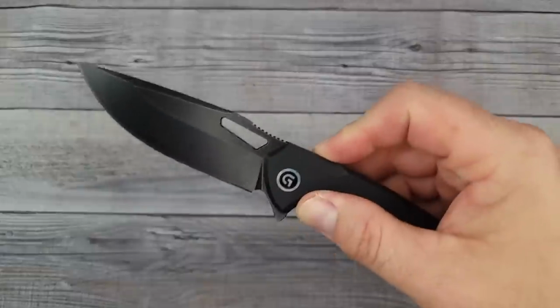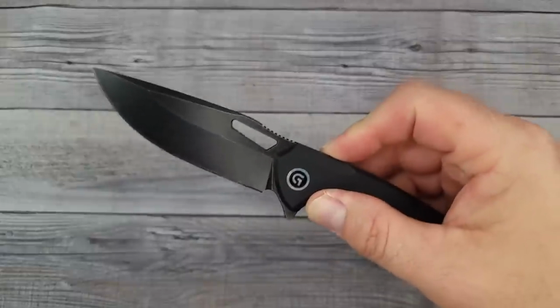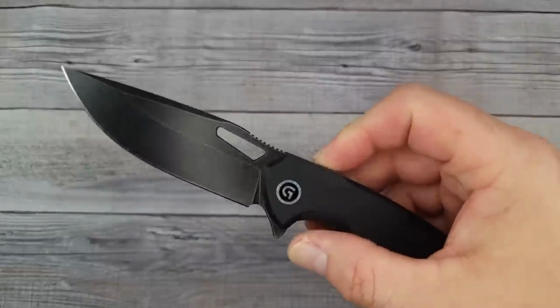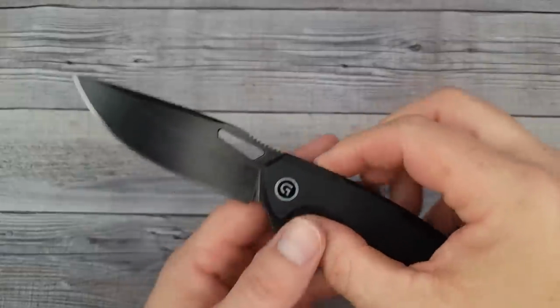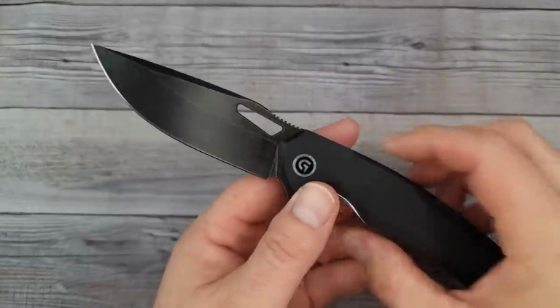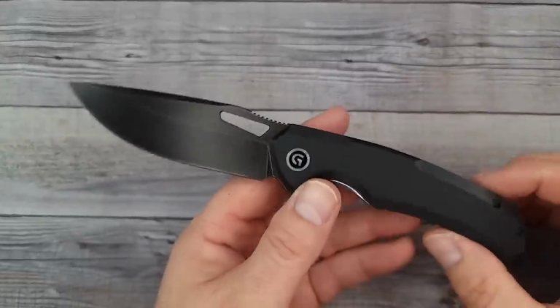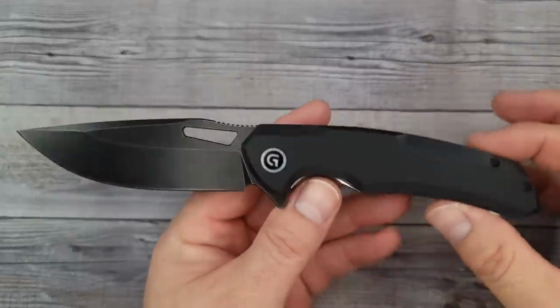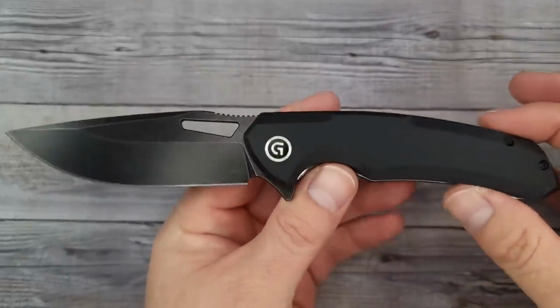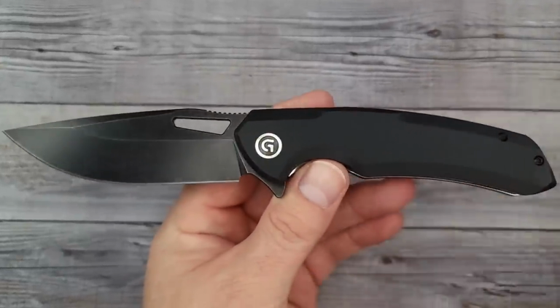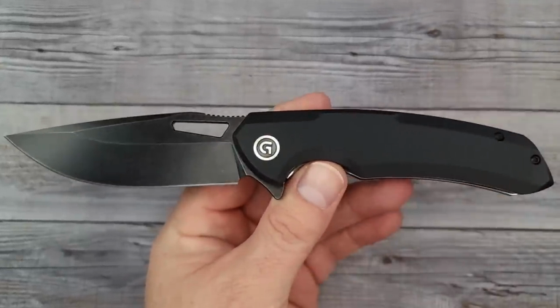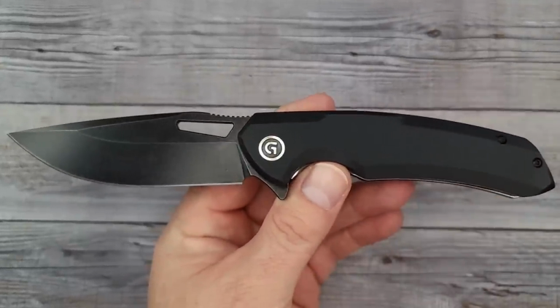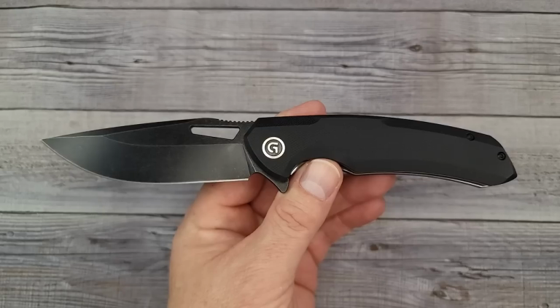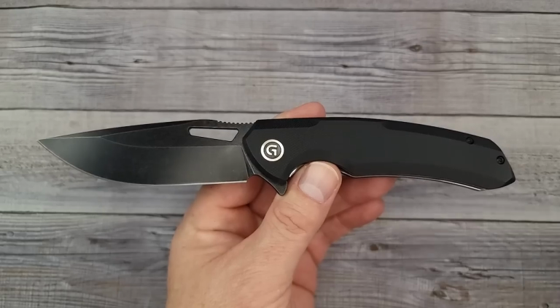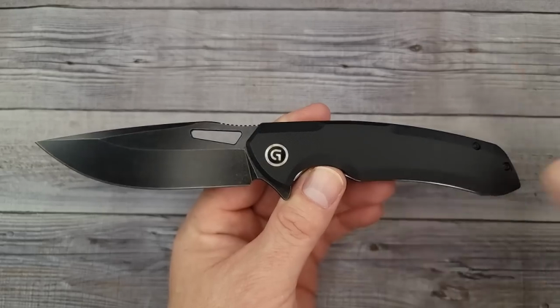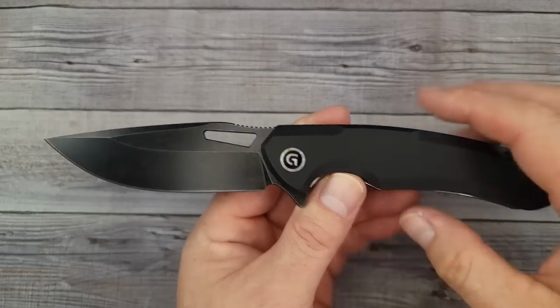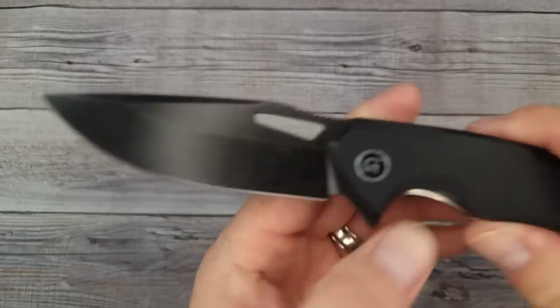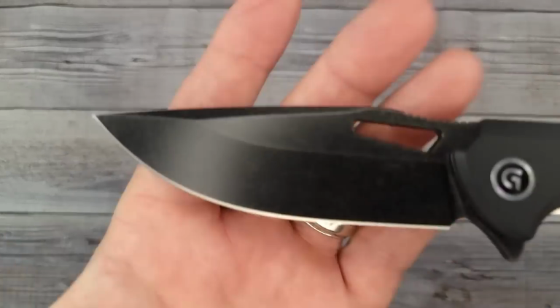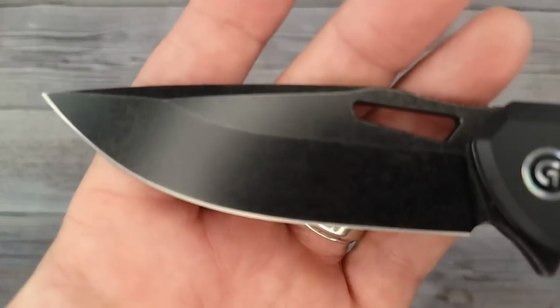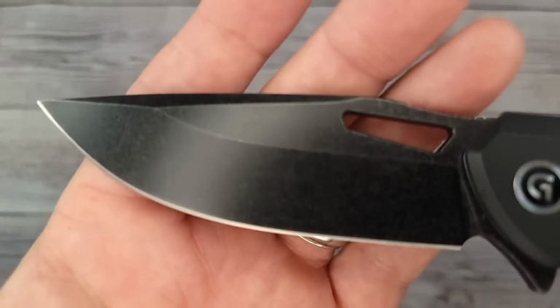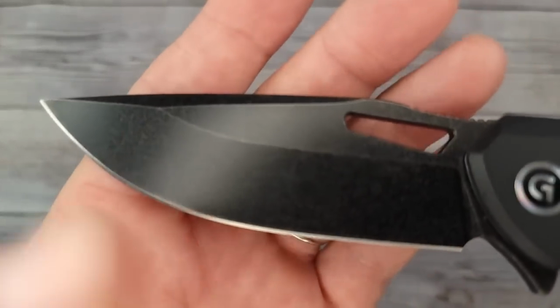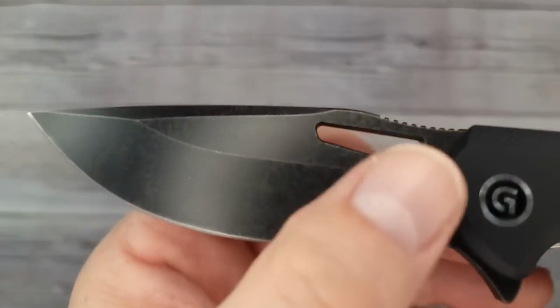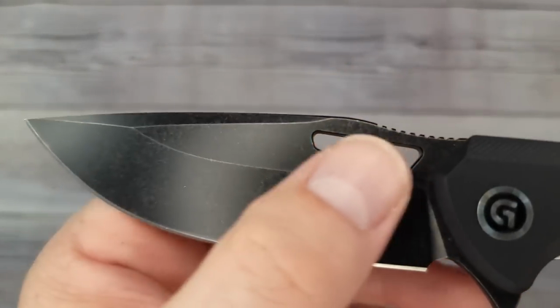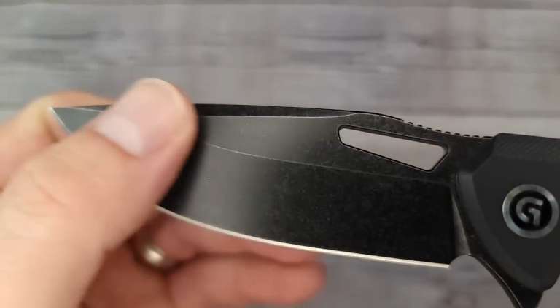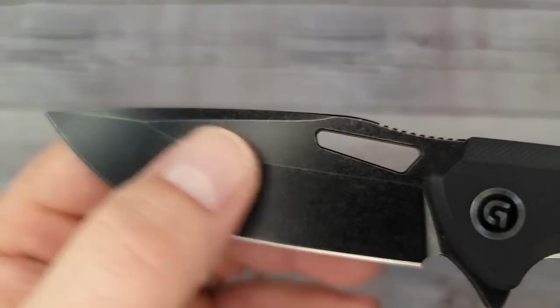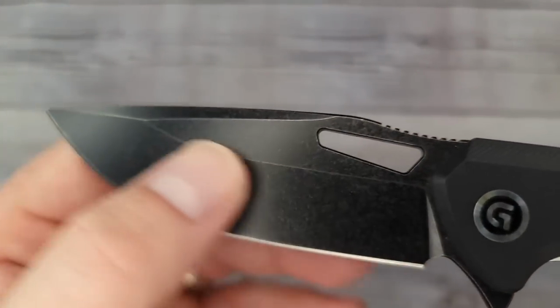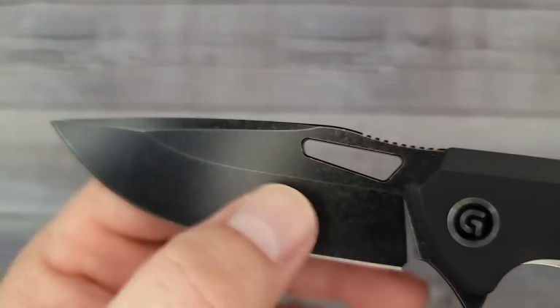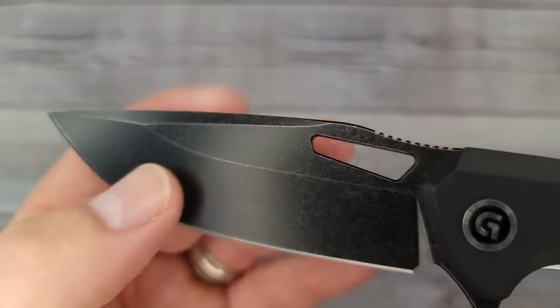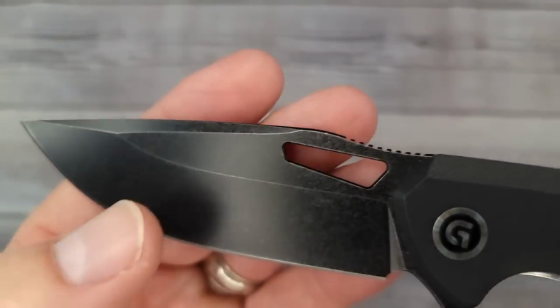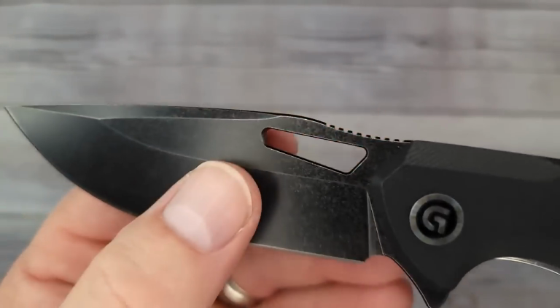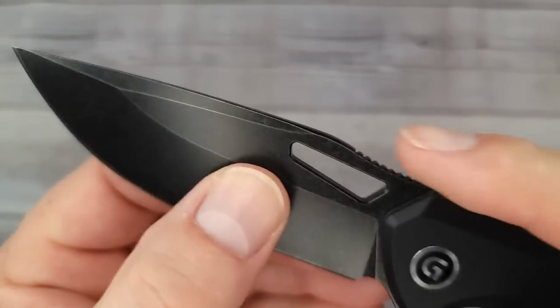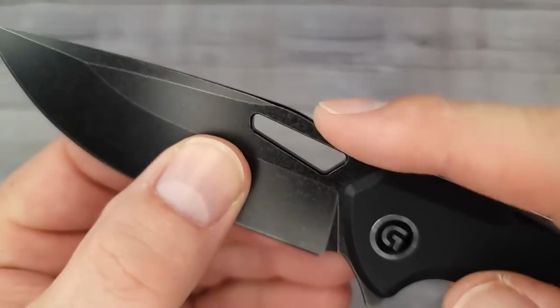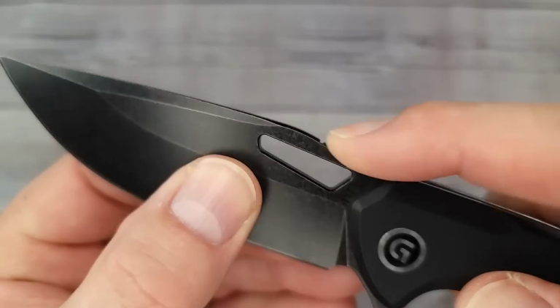Pow, right in the kisser! That's pretty nice. I like the looks of it, I like the feel of it. Here's a look at the blade — oh, I like that. It has a really nice black stonewash and the jimping.